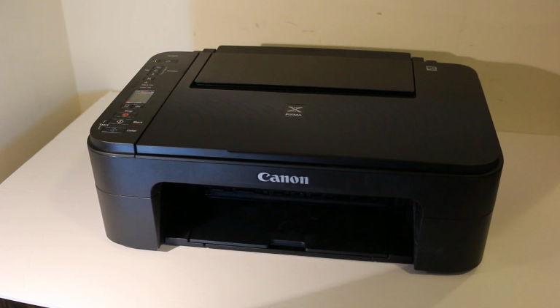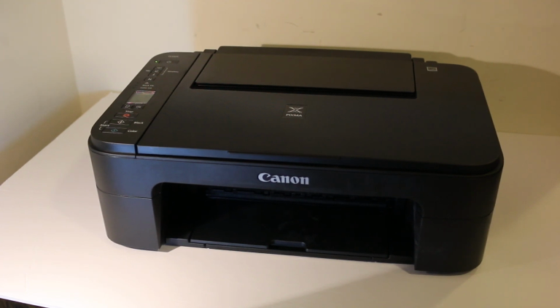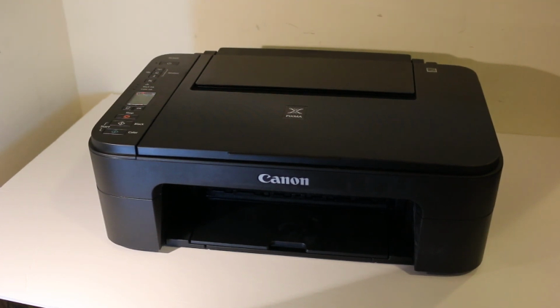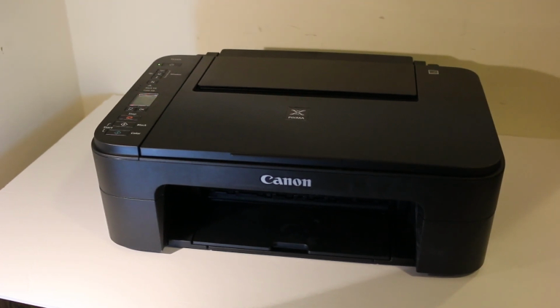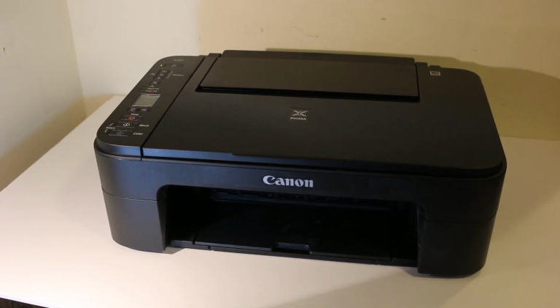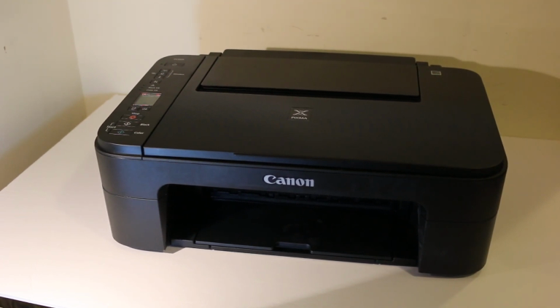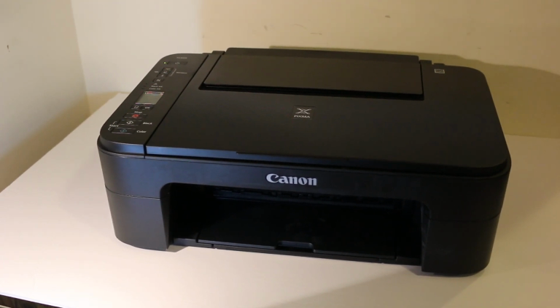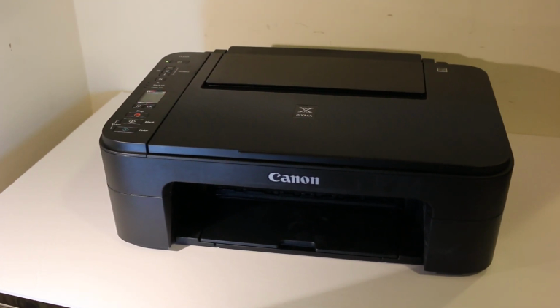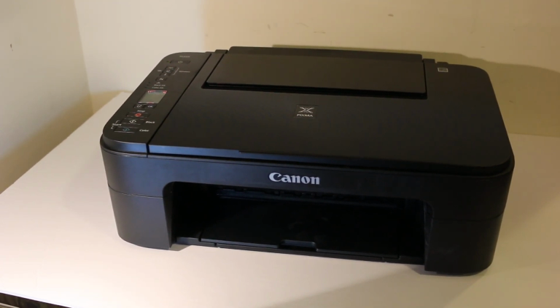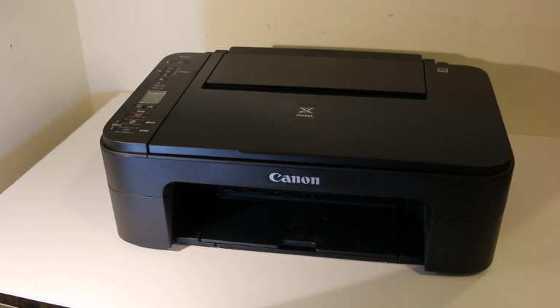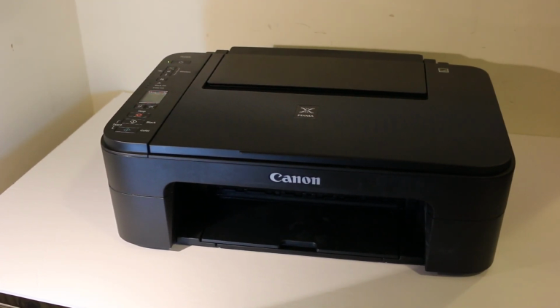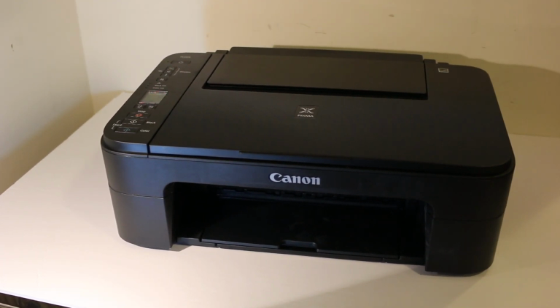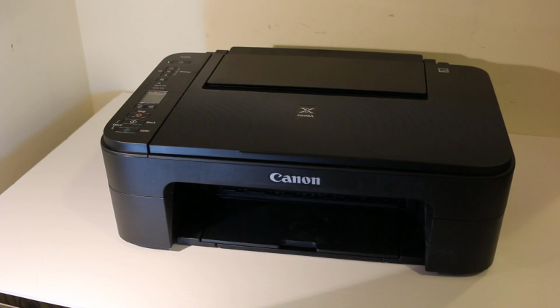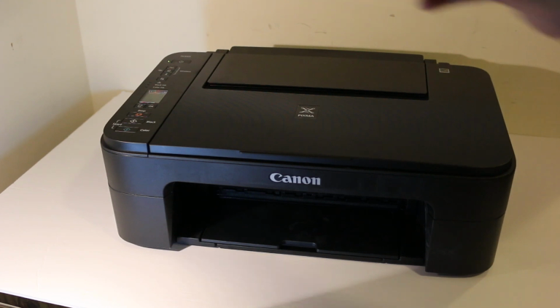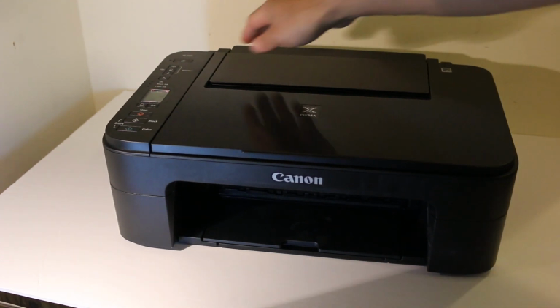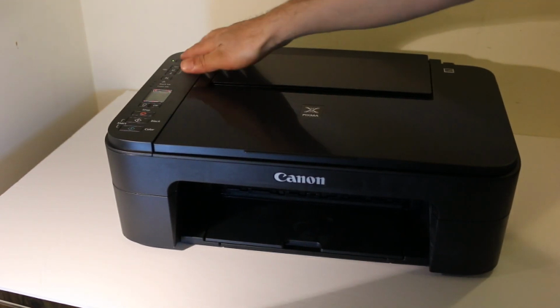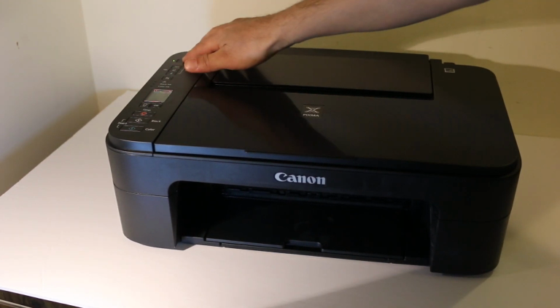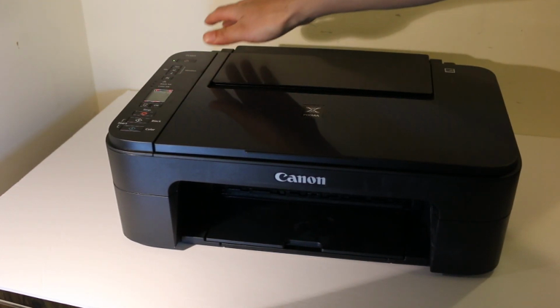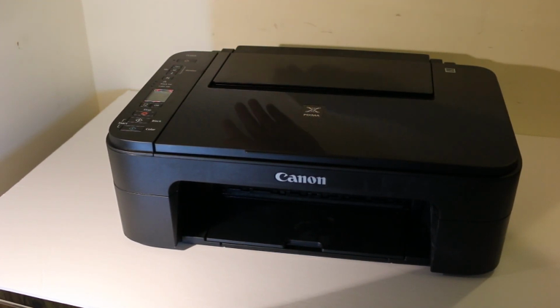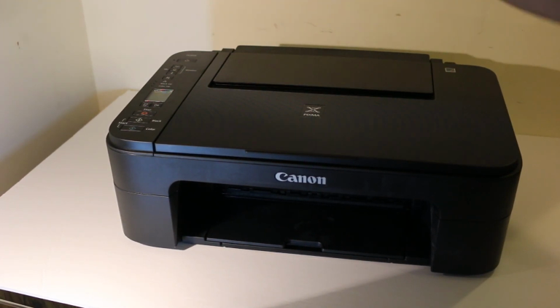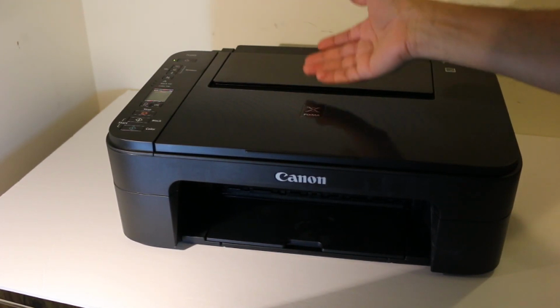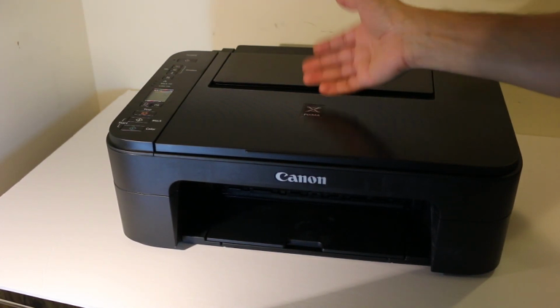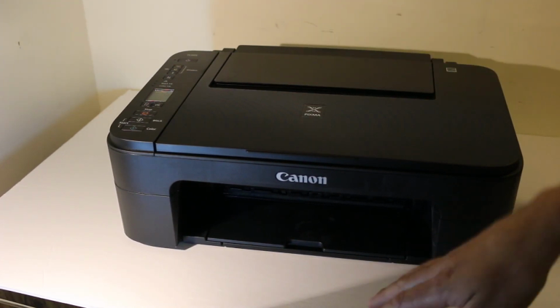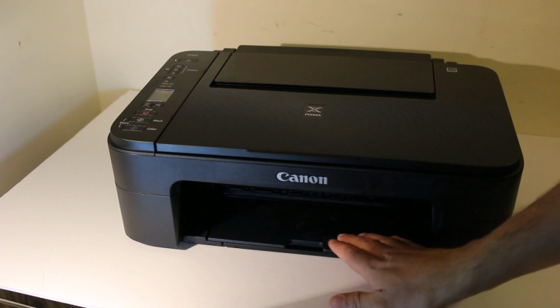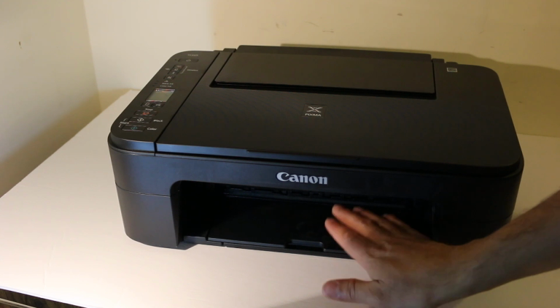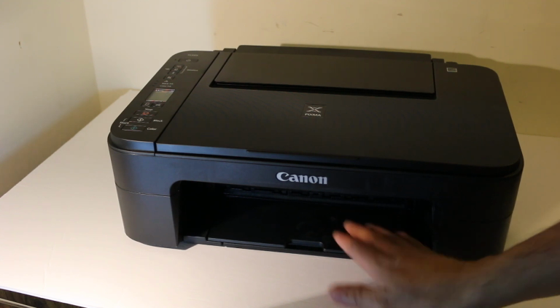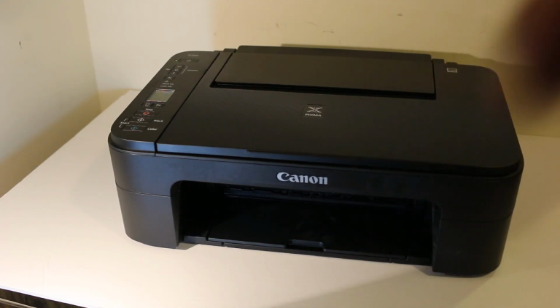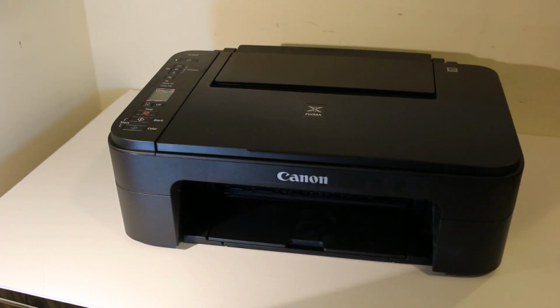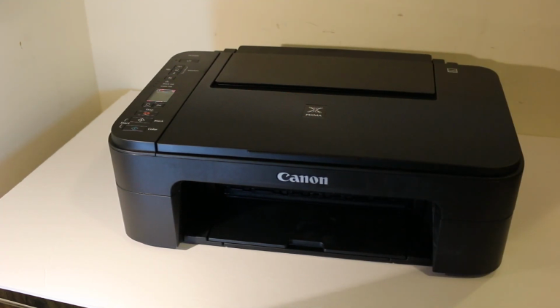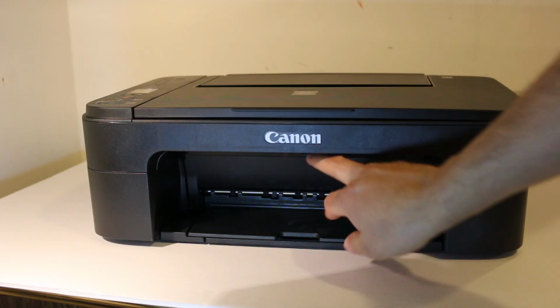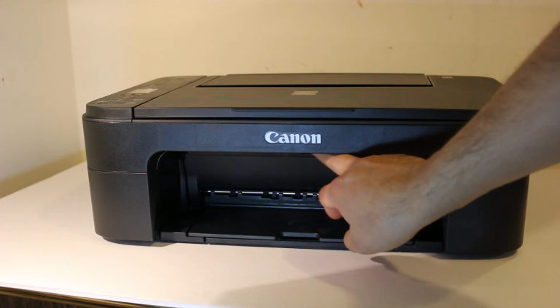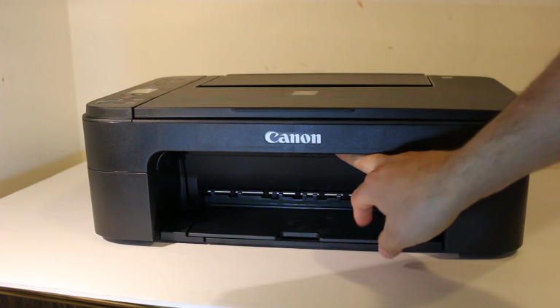I'm going to show you today how to replace the ink cartridge of a Canon printer. Just press the power button and once your printer is on, we can go and change the ink cartridge.